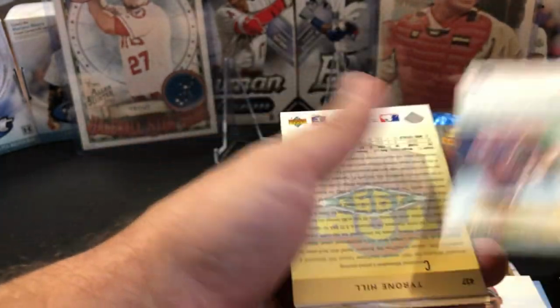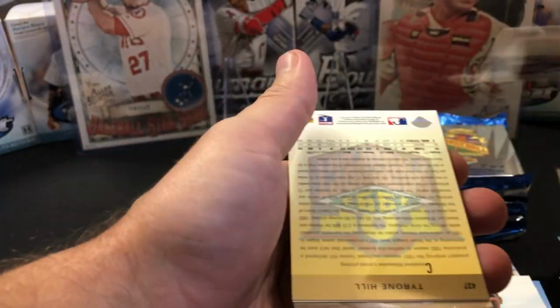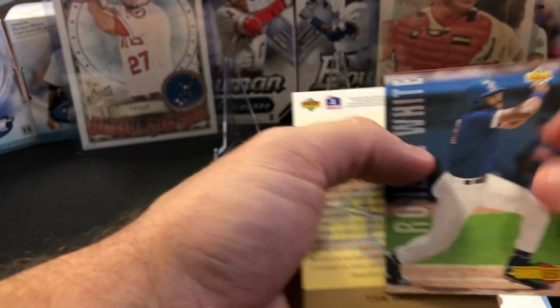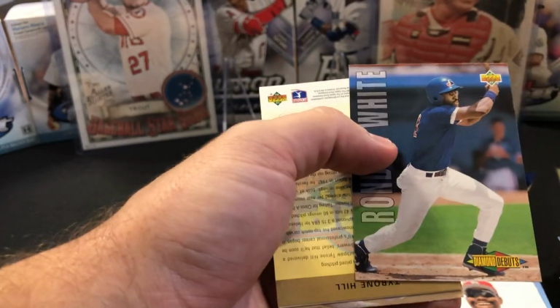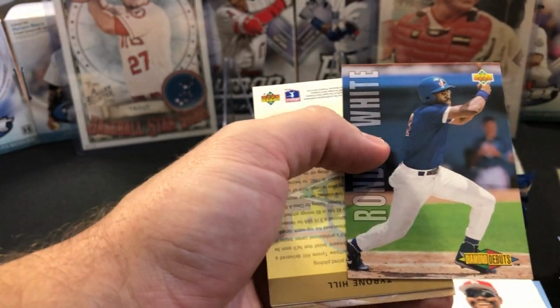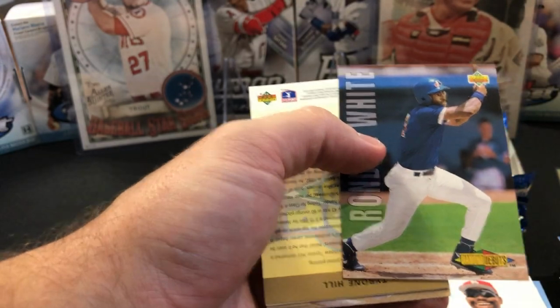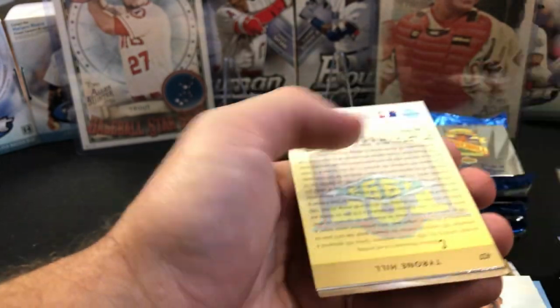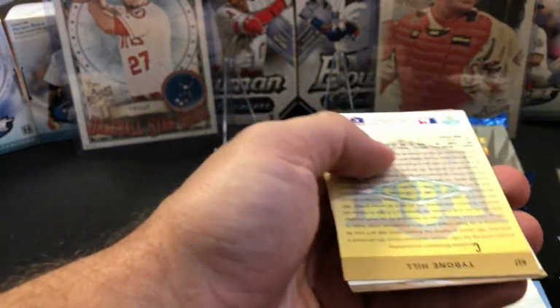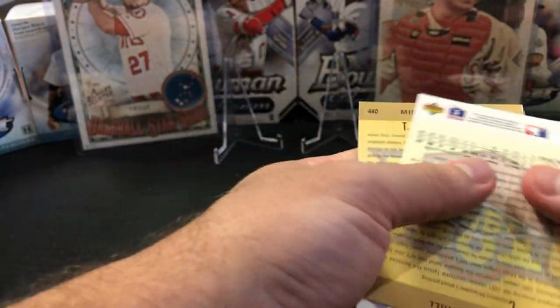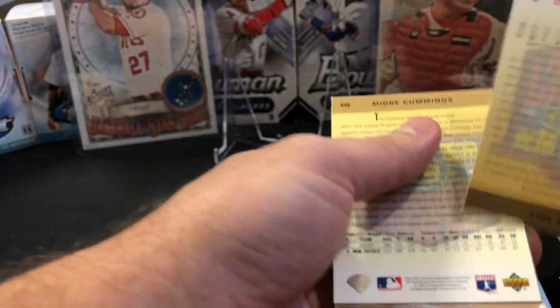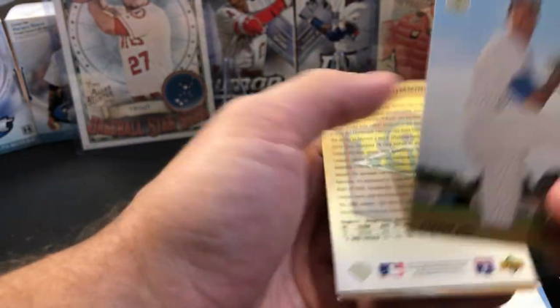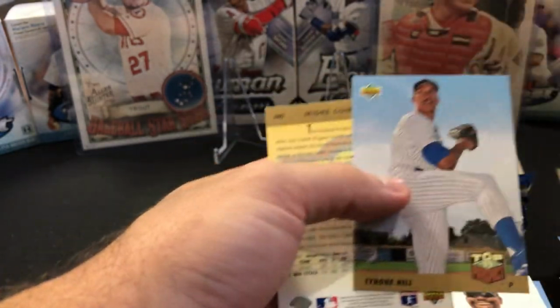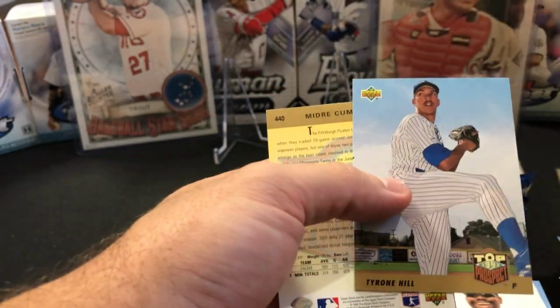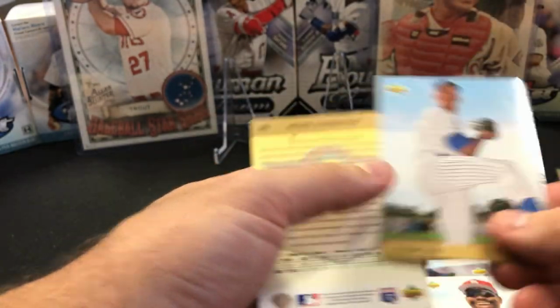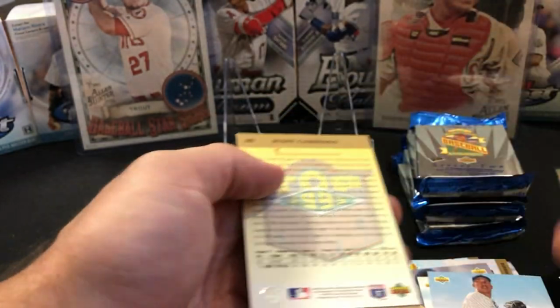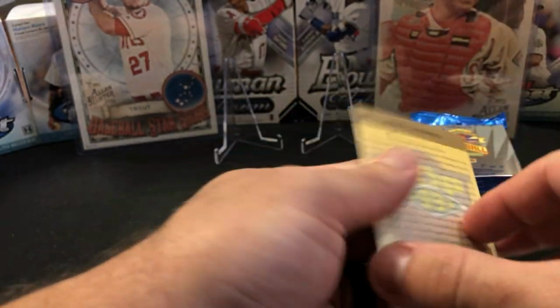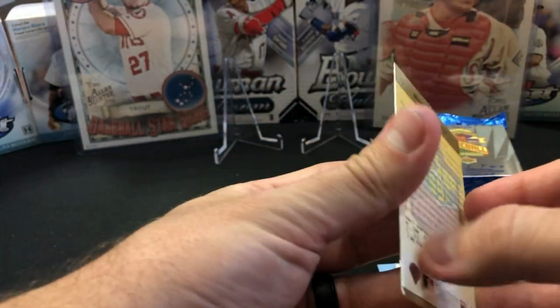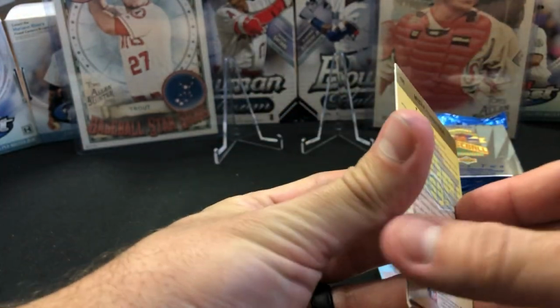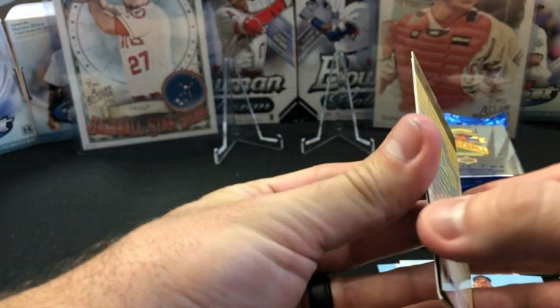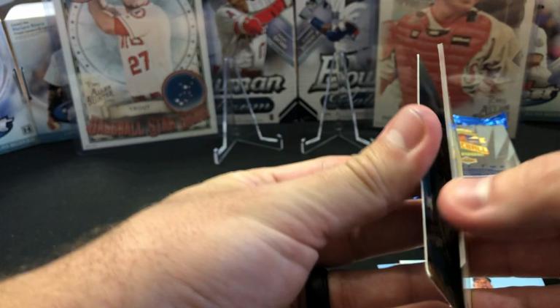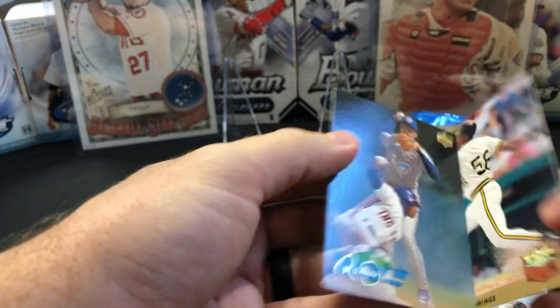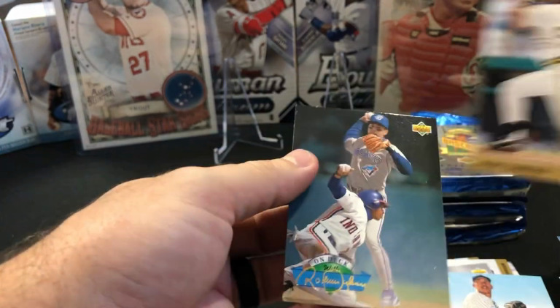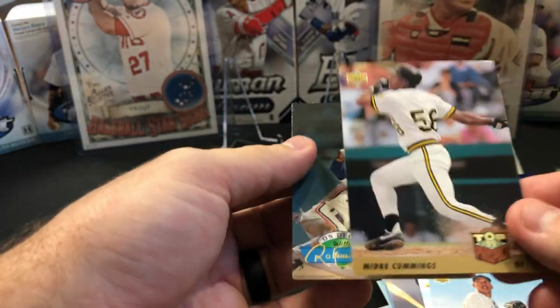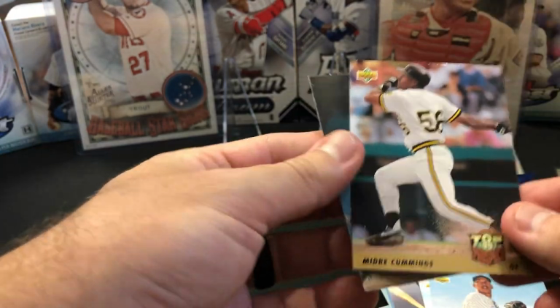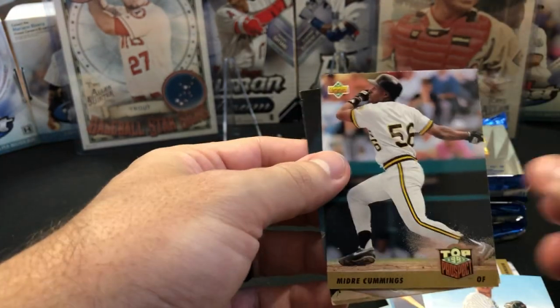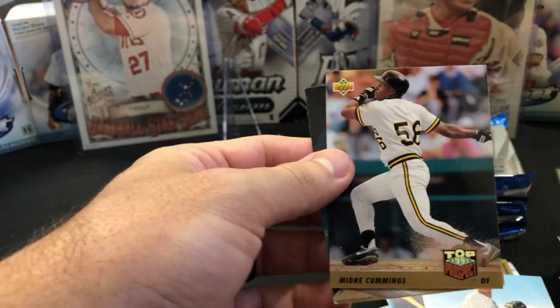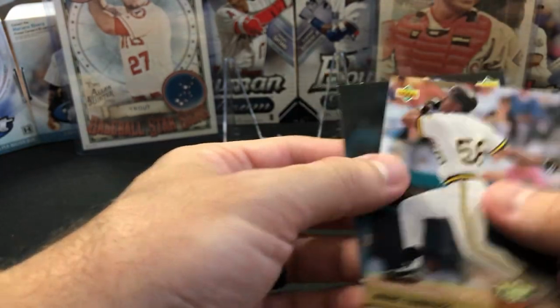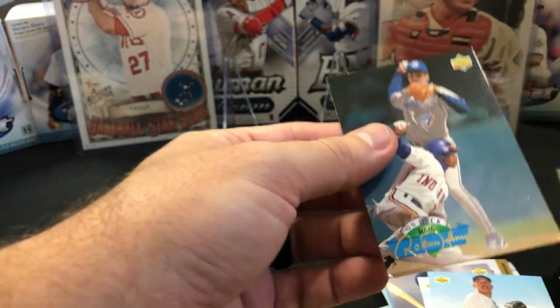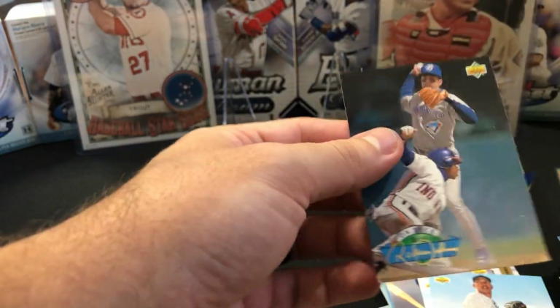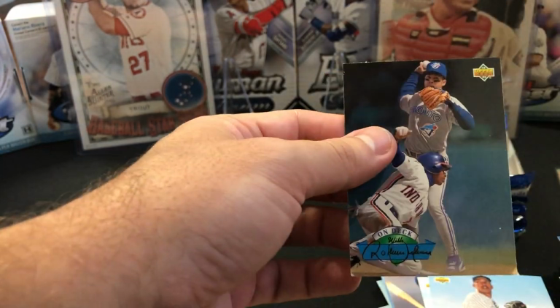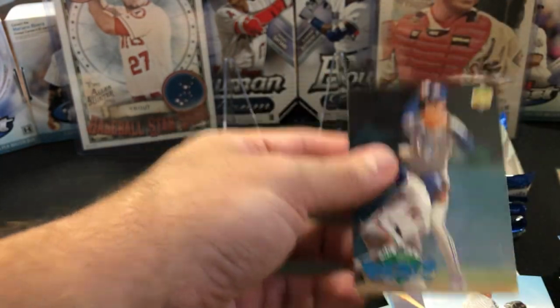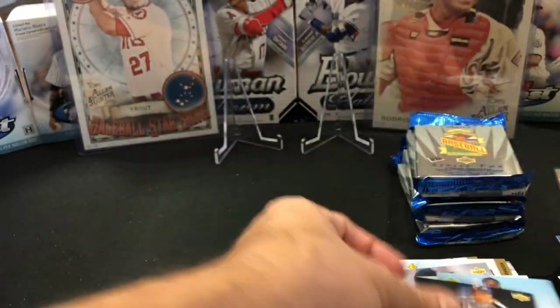Rondell White, Tyrone Hill, Midray Cummings, and a very bent corner Alomar again.